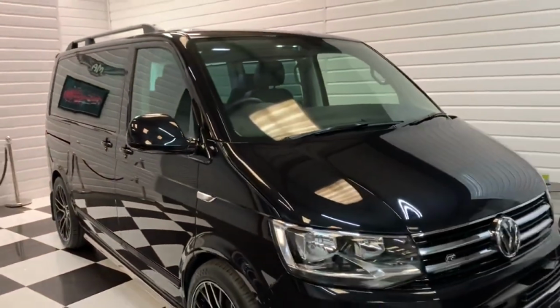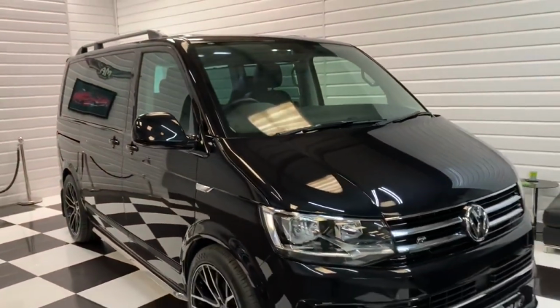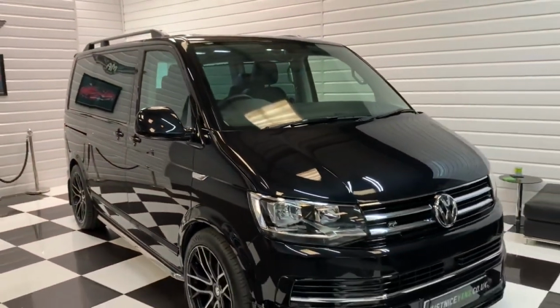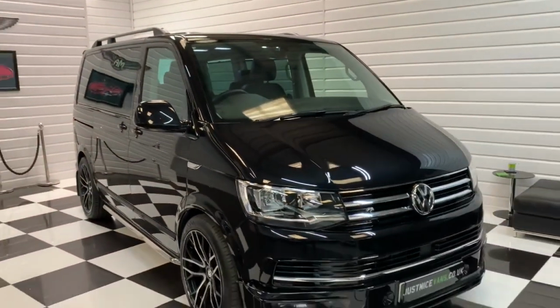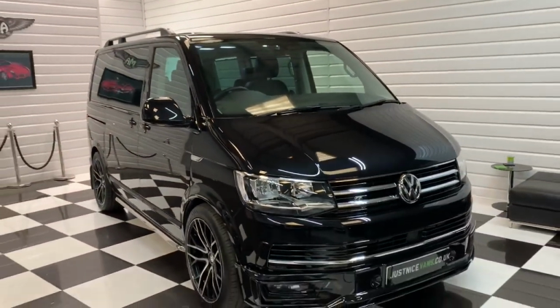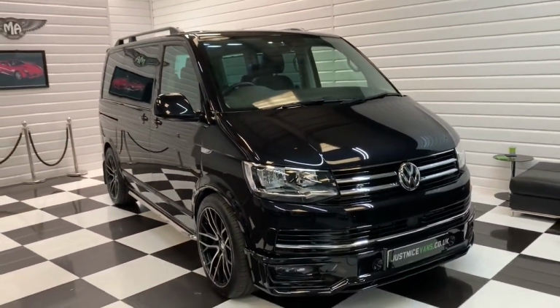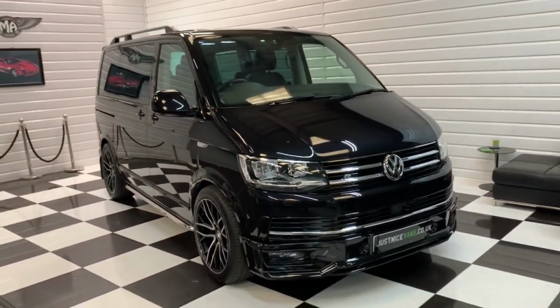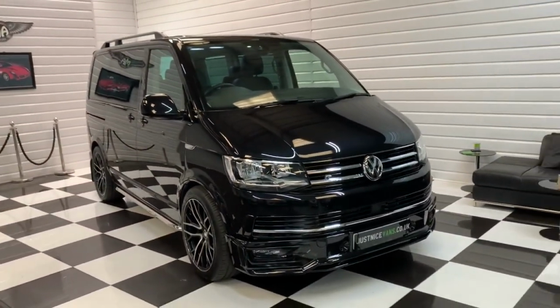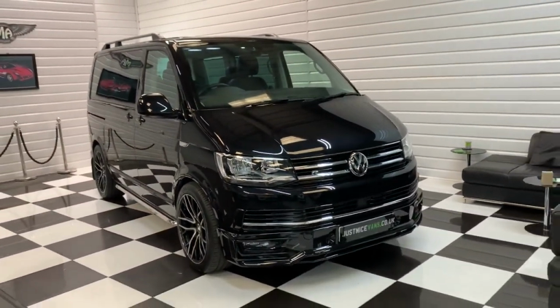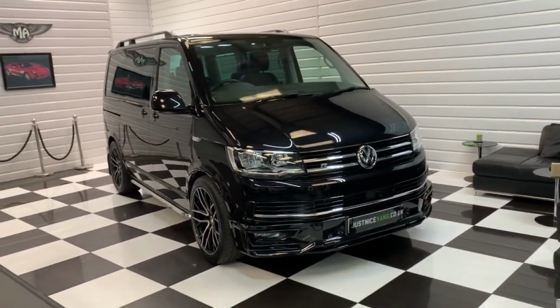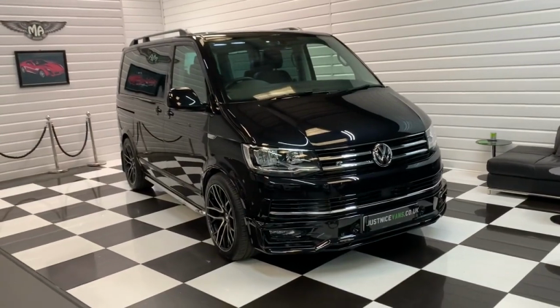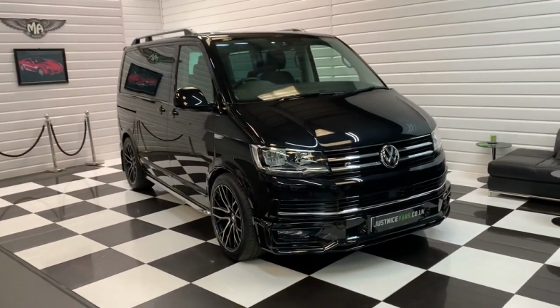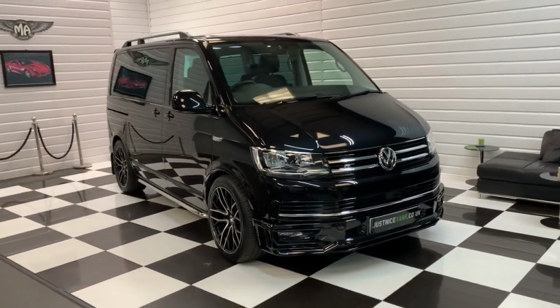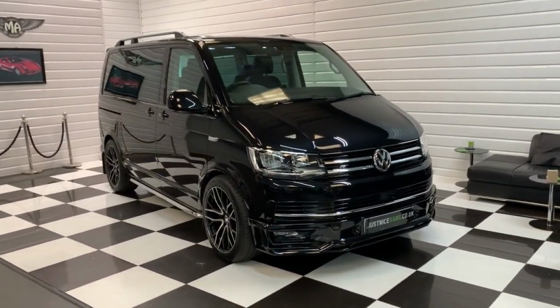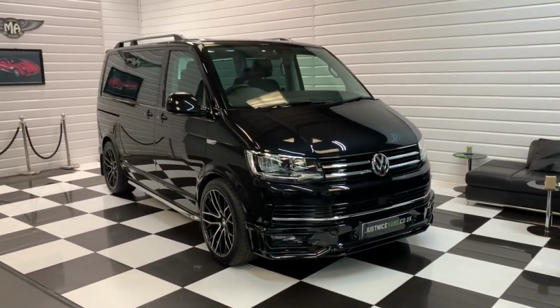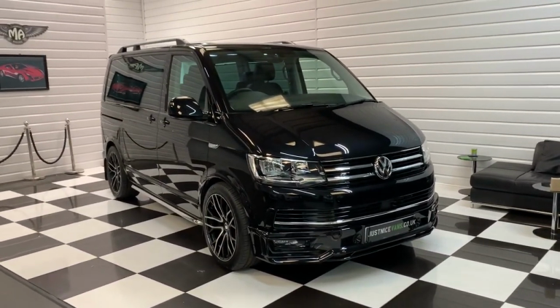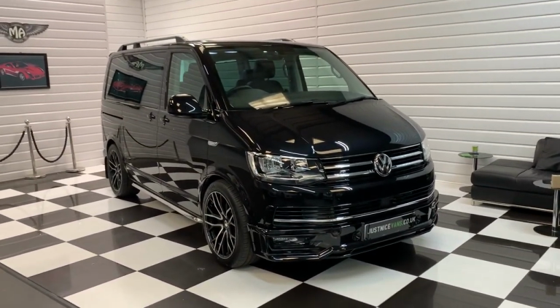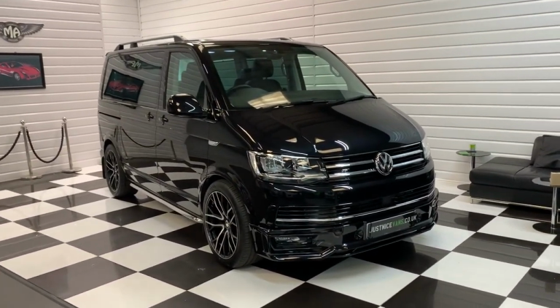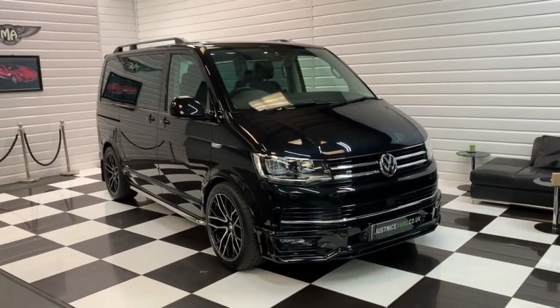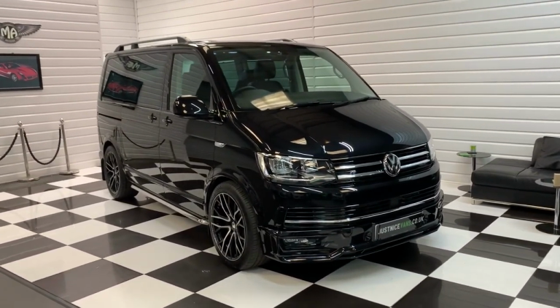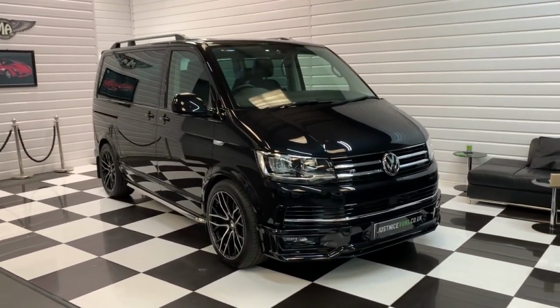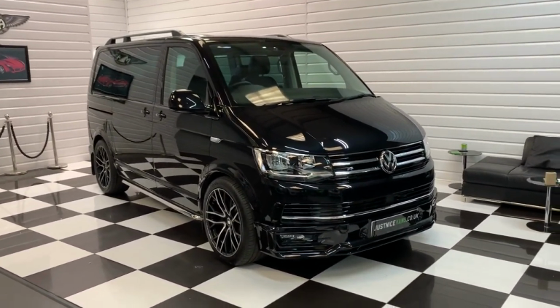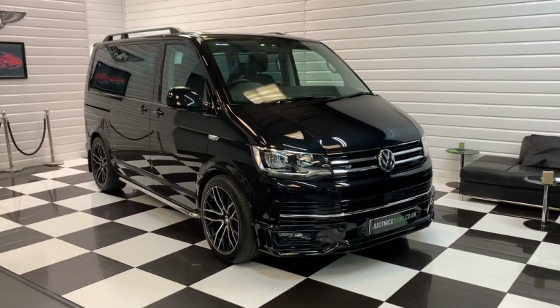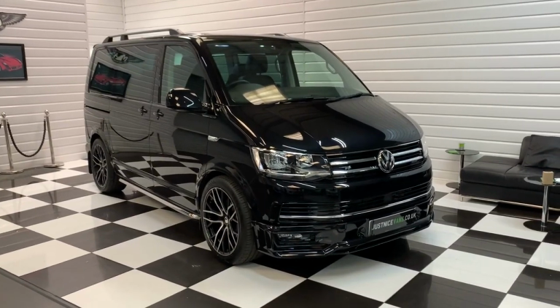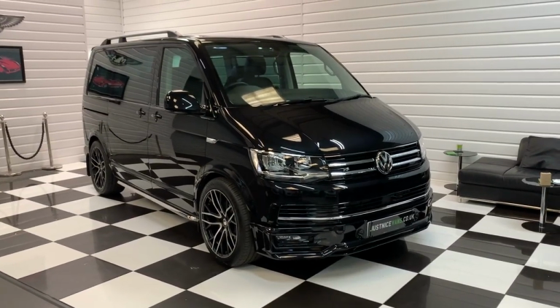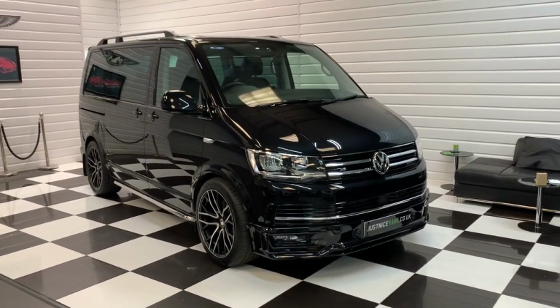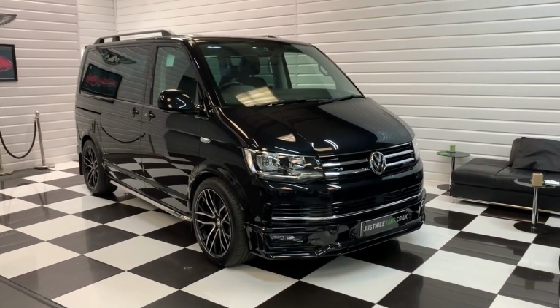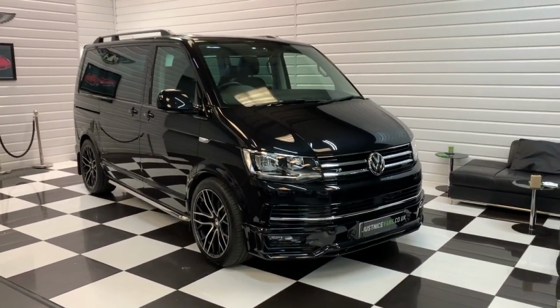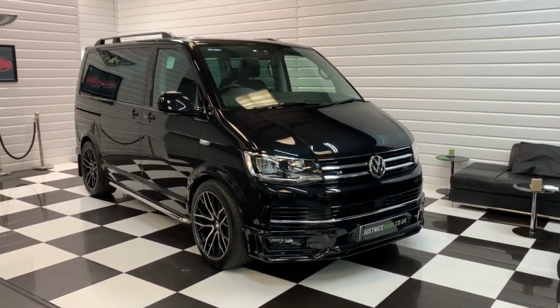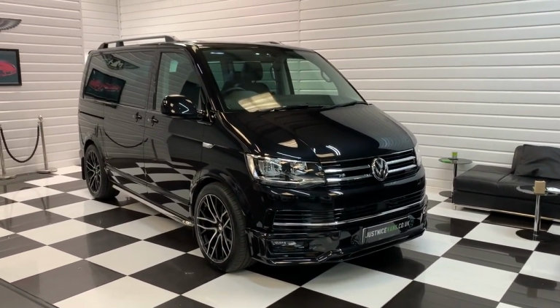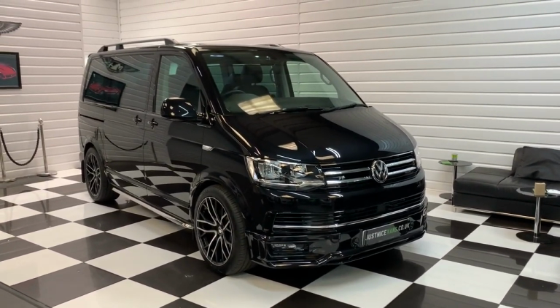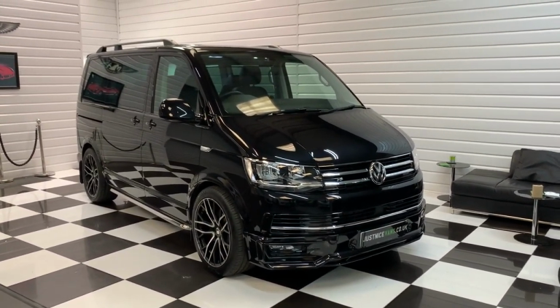Finance facilities are available on this car, both PCP and hire purchase. We do take part exchanges, so if you have an interest in the vehicle please do contact us to discuss your requirements.